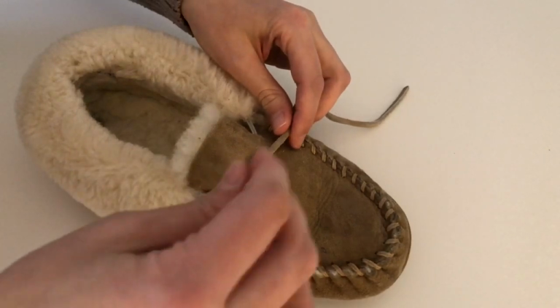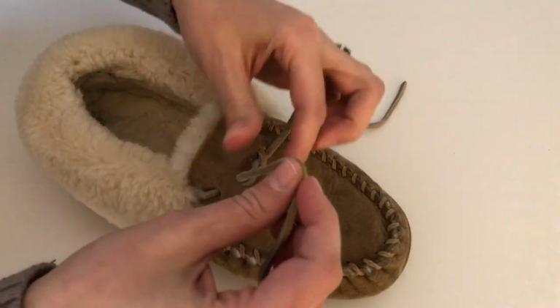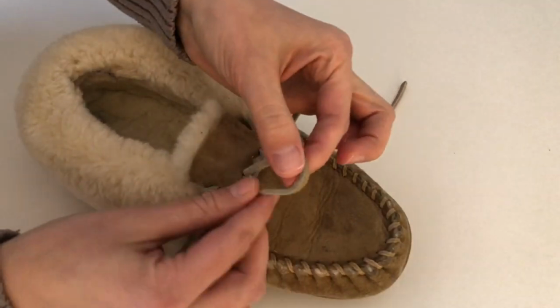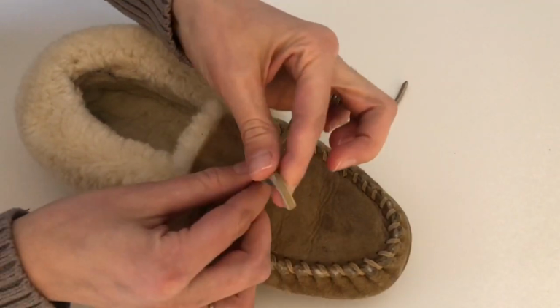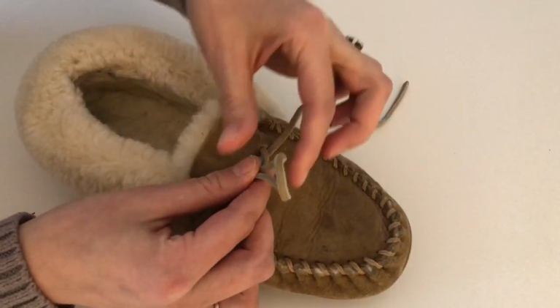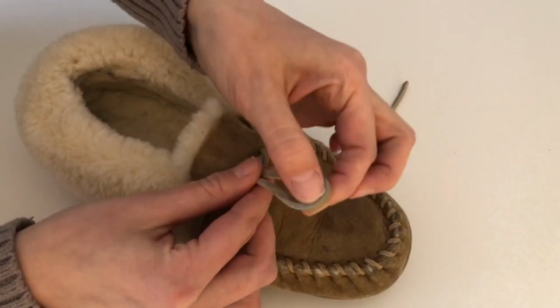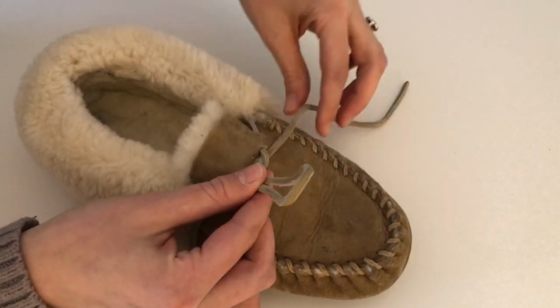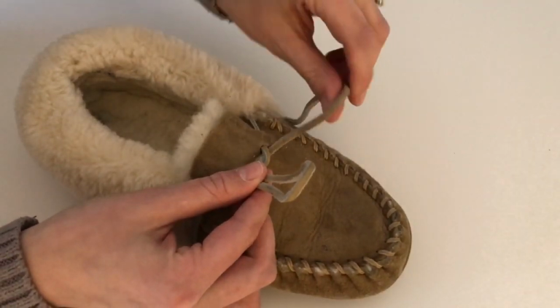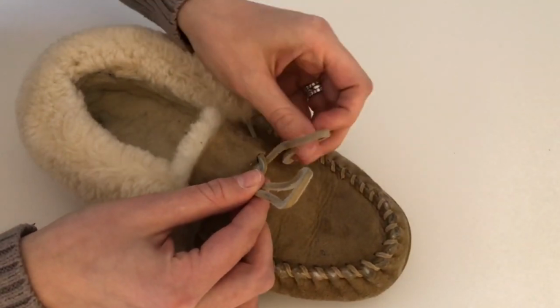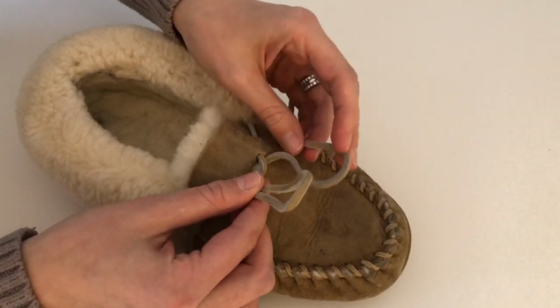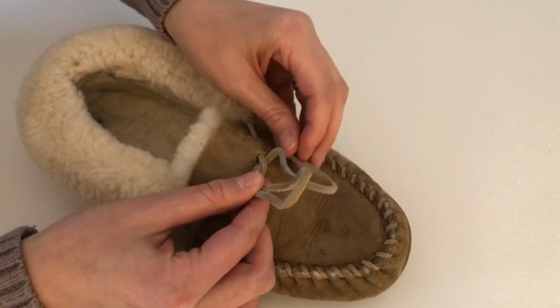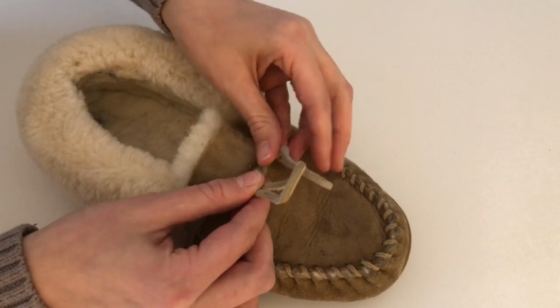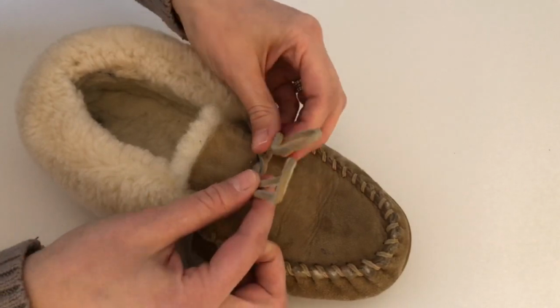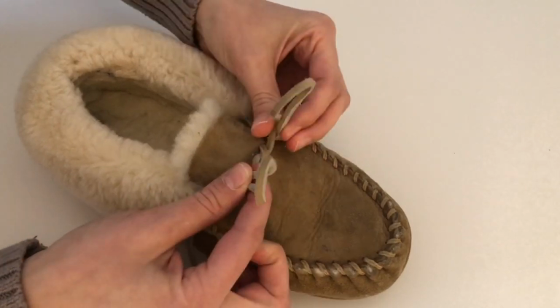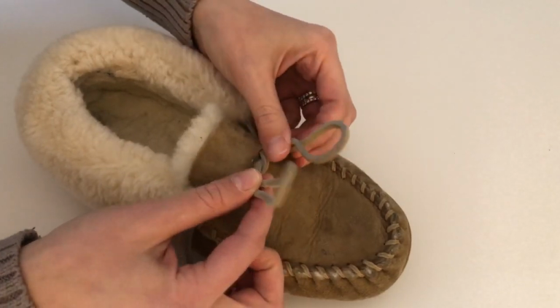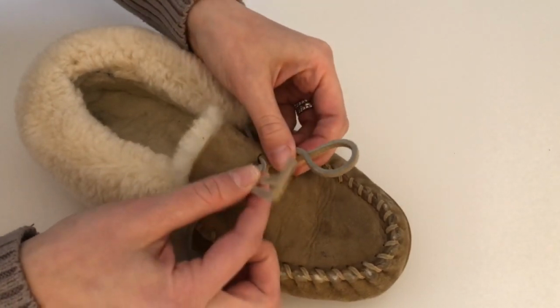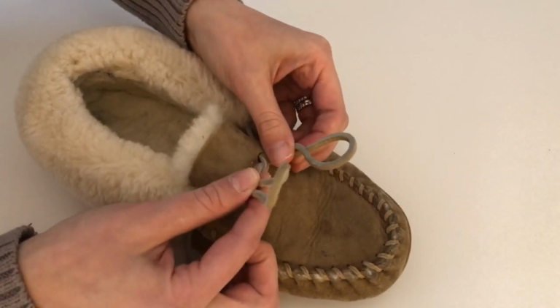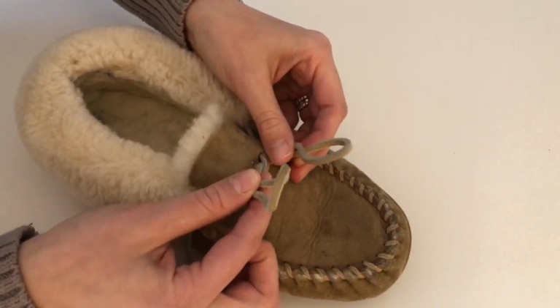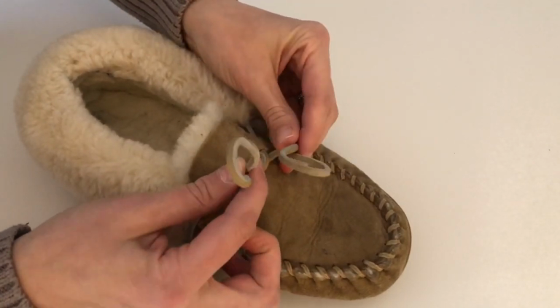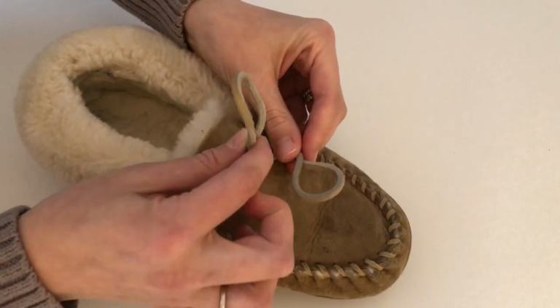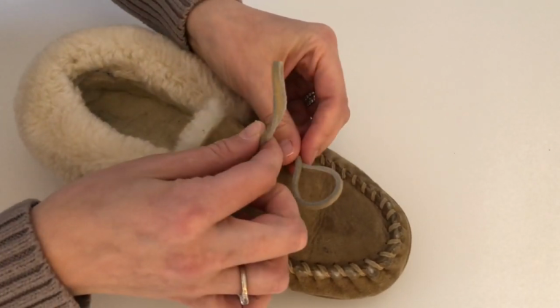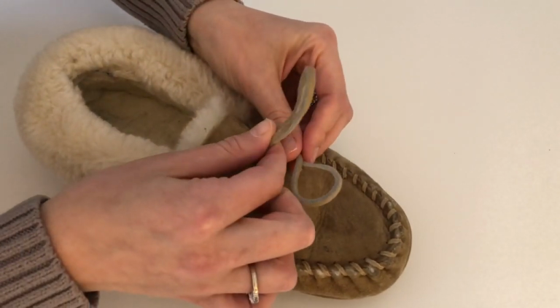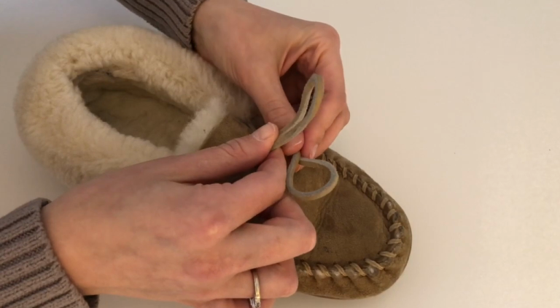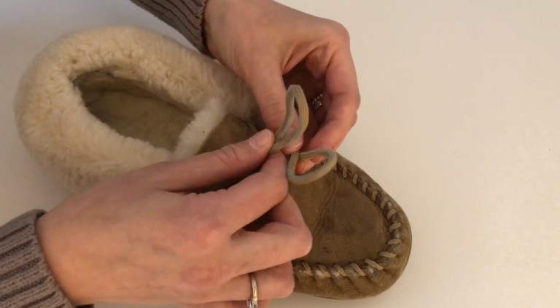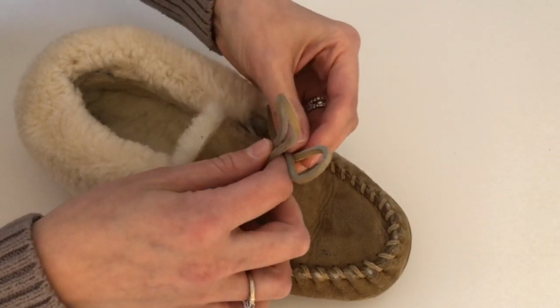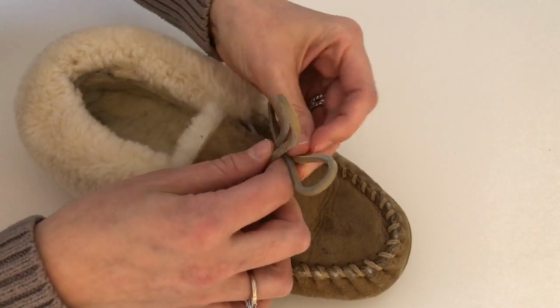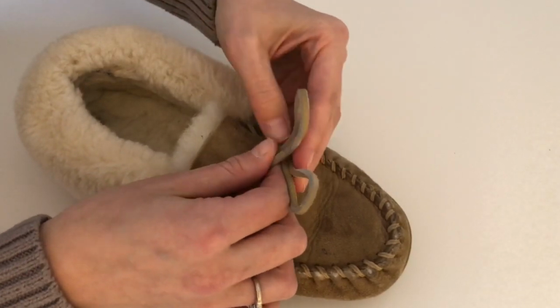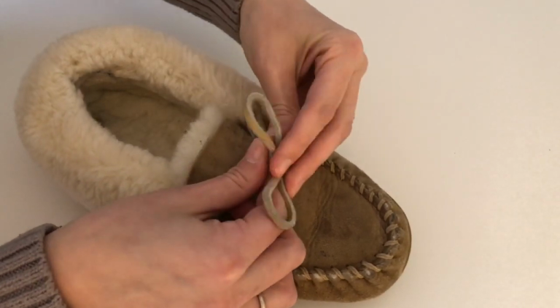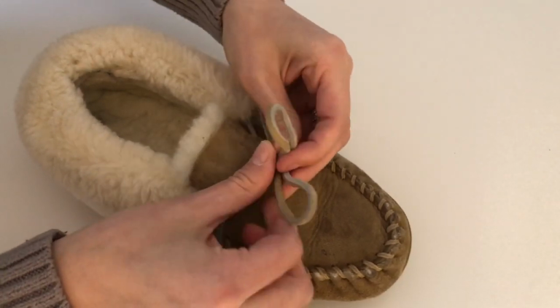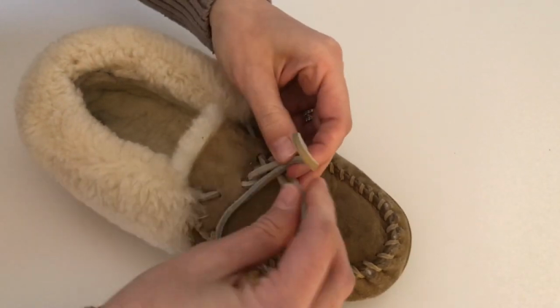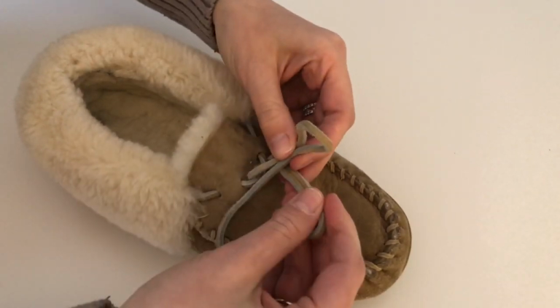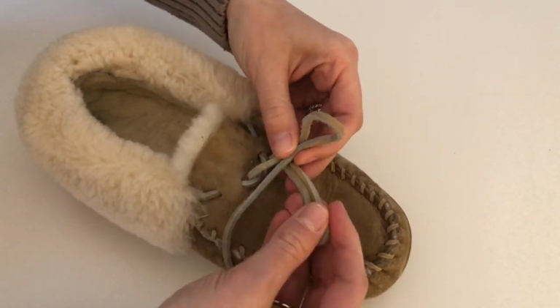Then you're gonna create two different loops — back in the day we'd call these bunny ears. Take the right side and bring it over the front, so the right loop is in the front and the left loop is now in the back.